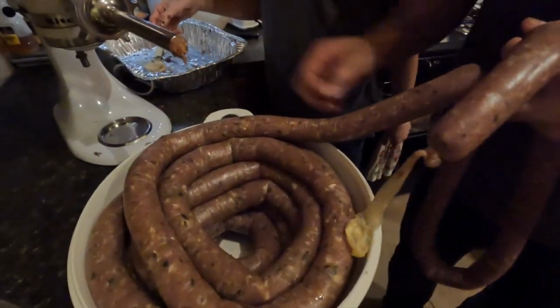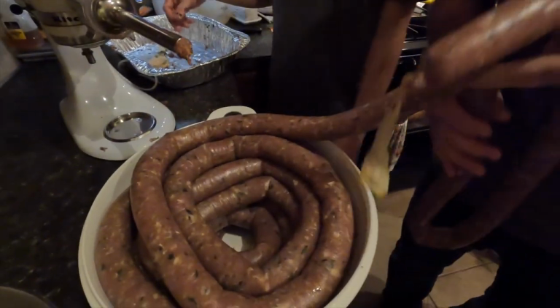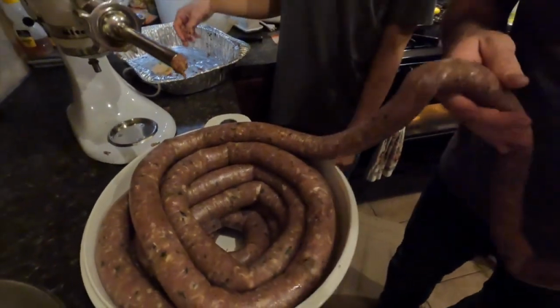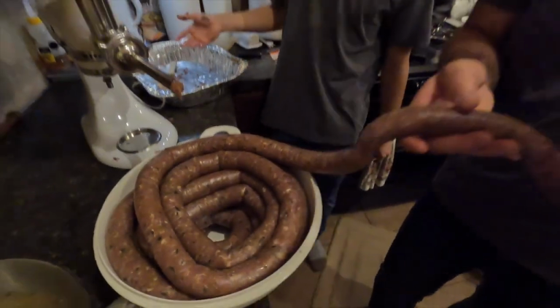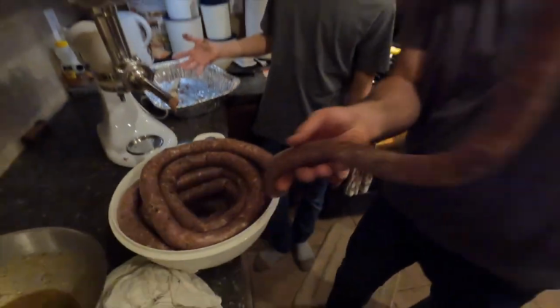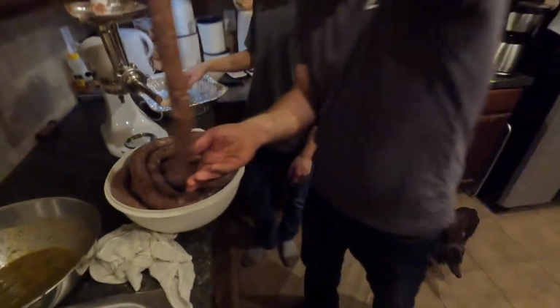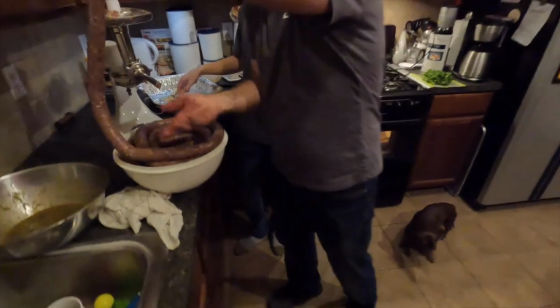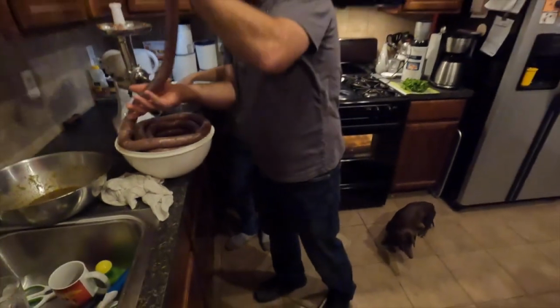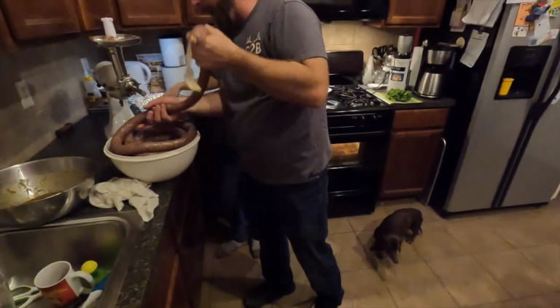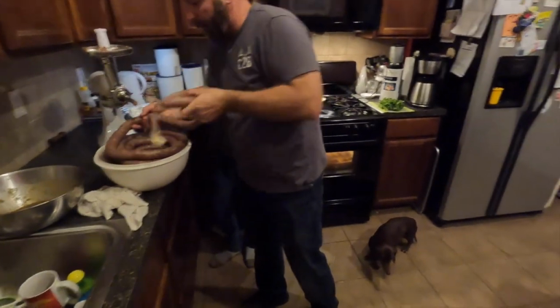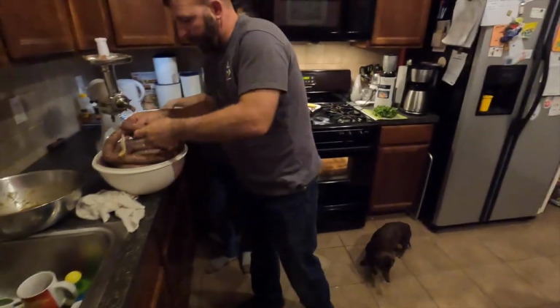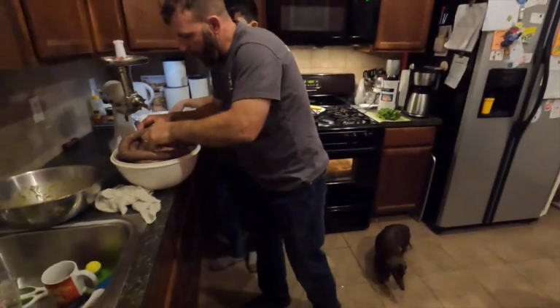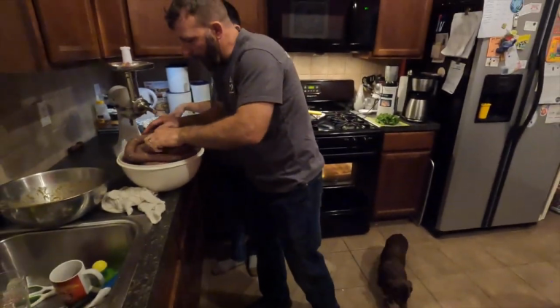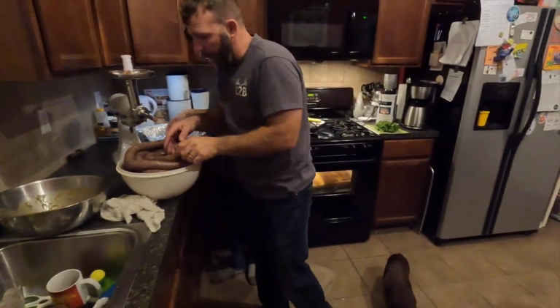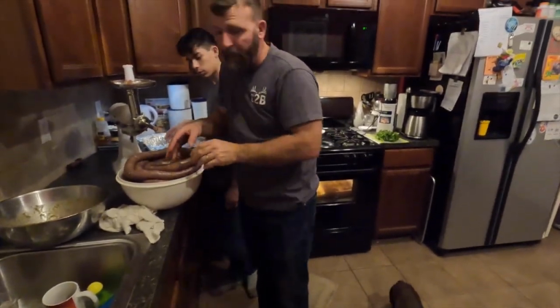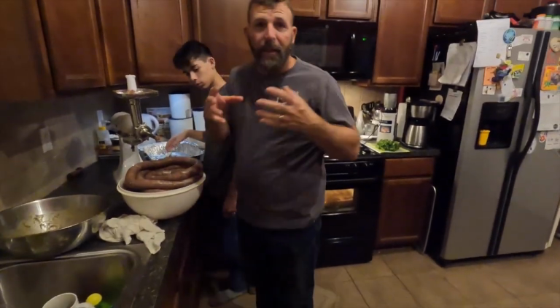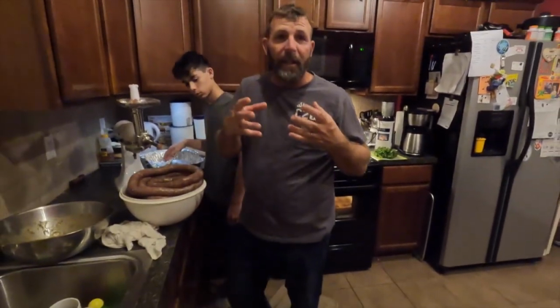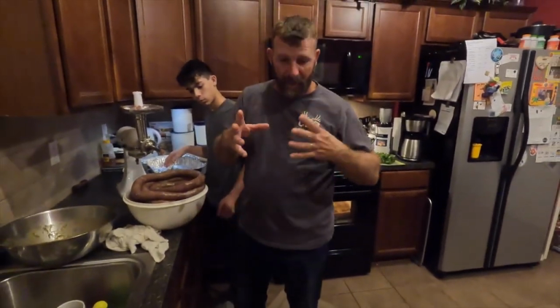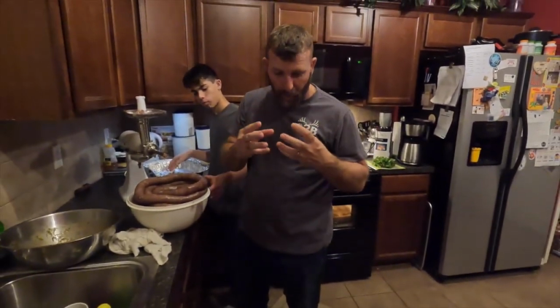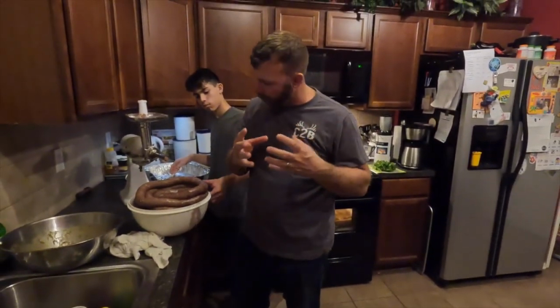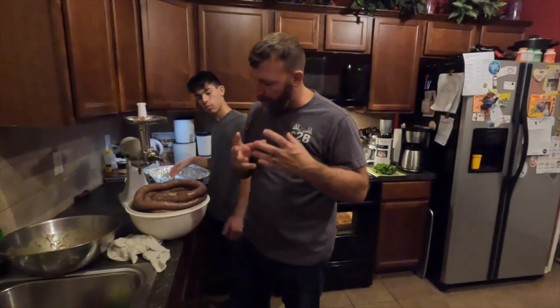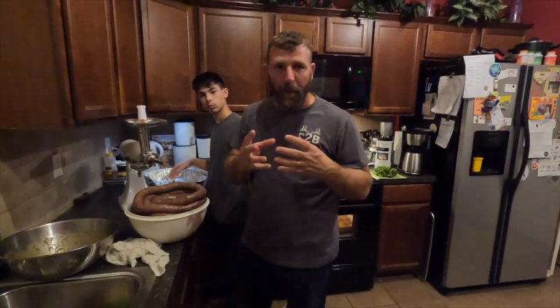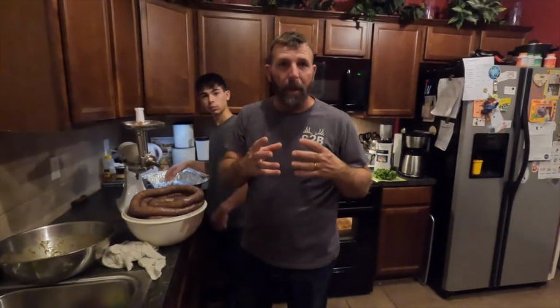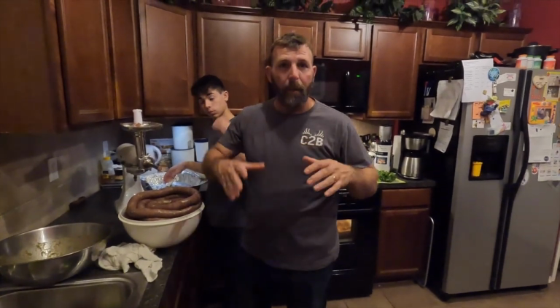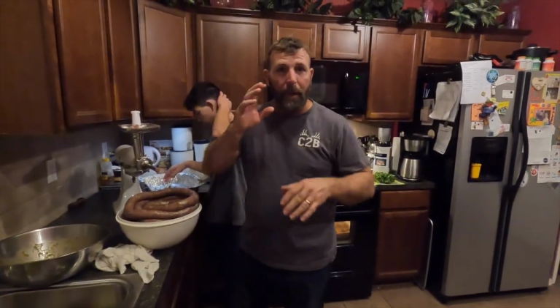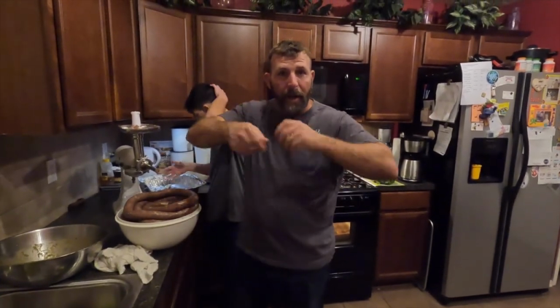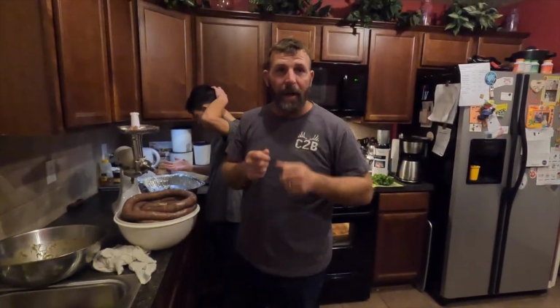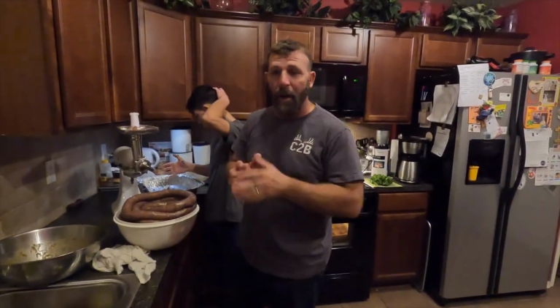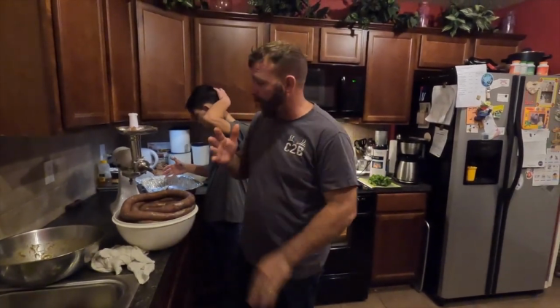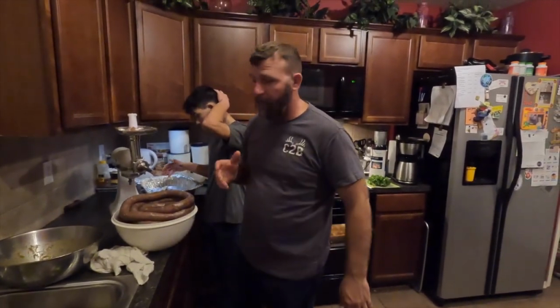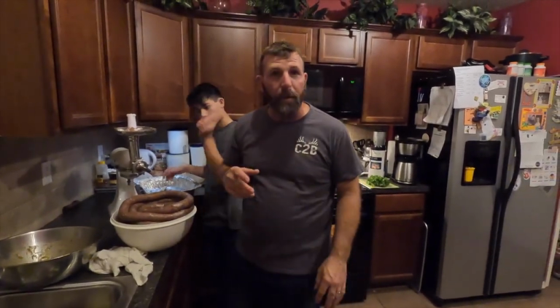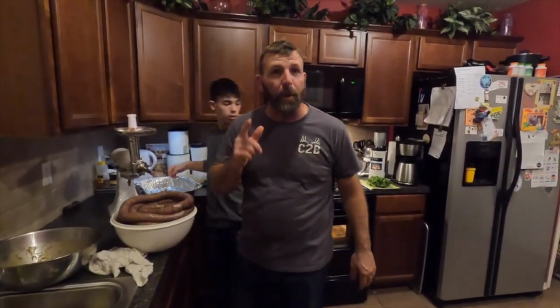Now we're going to lay it out and let that casing soak up the moisture. Then we're going to be cutting it, tying it off, and doing some cooking. So stick with us — we're going to have some Hmong sausage.